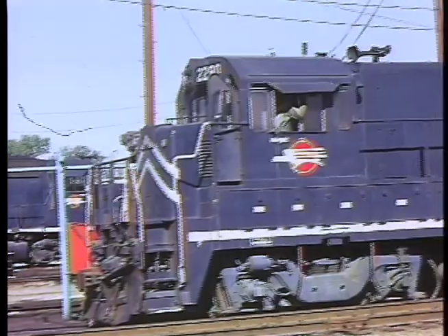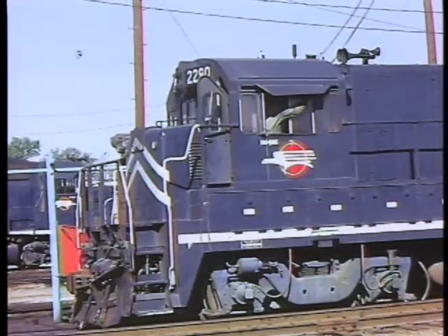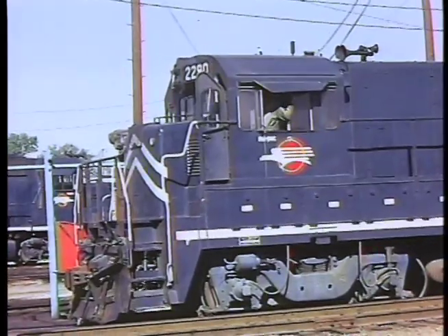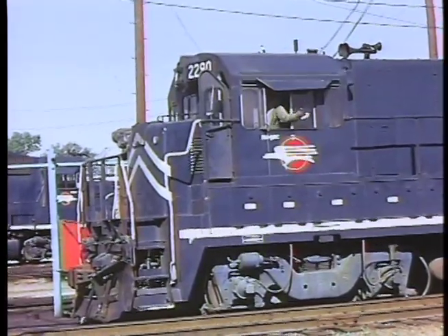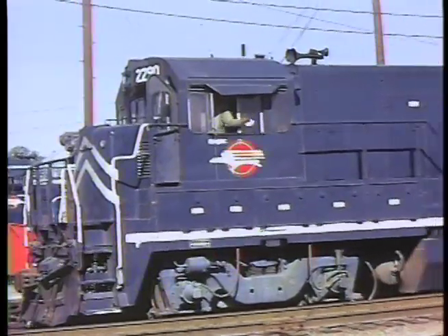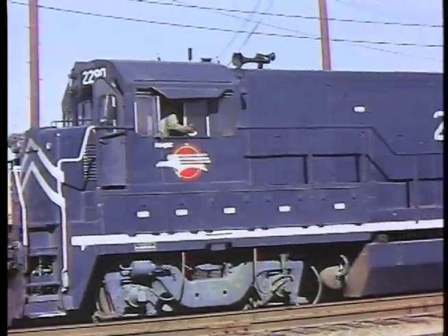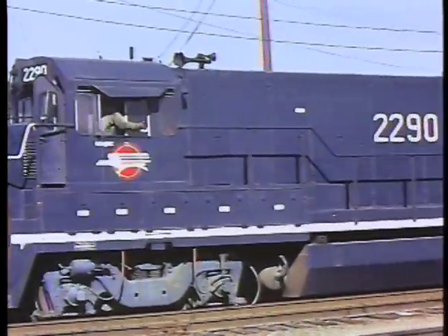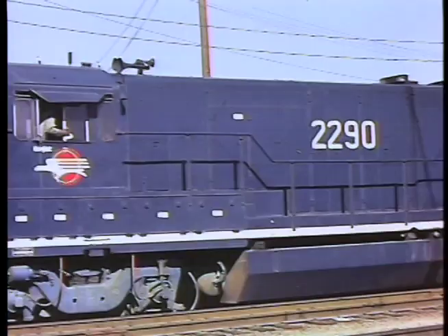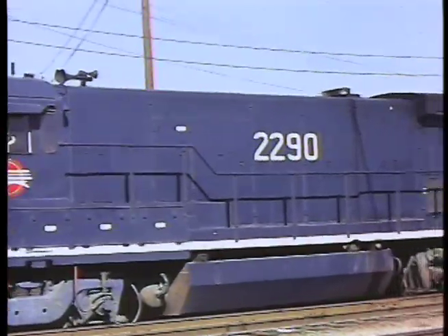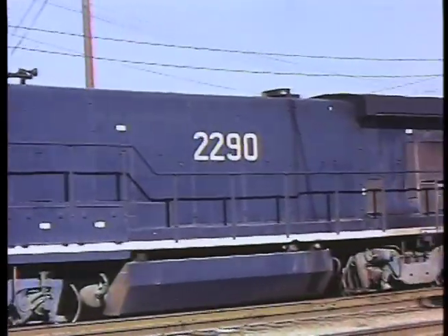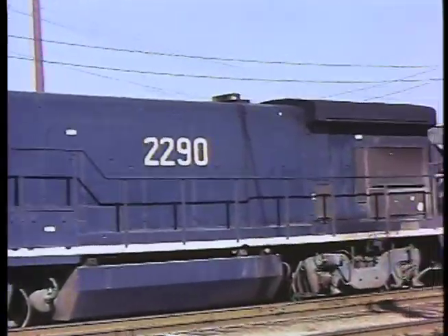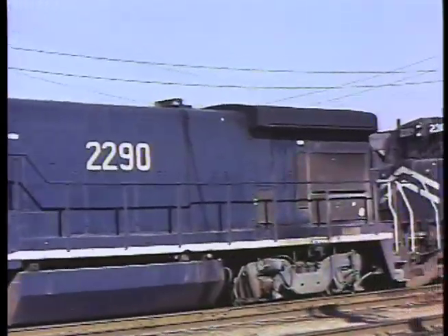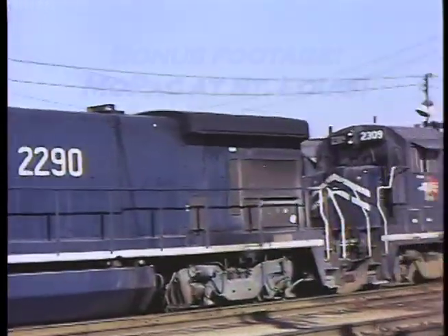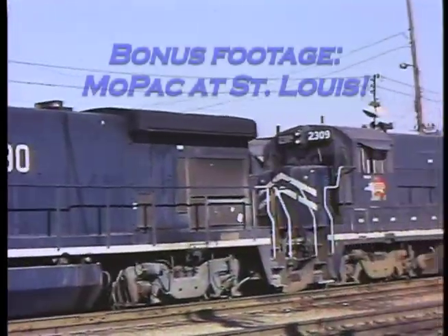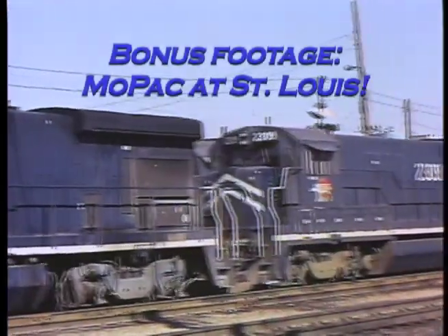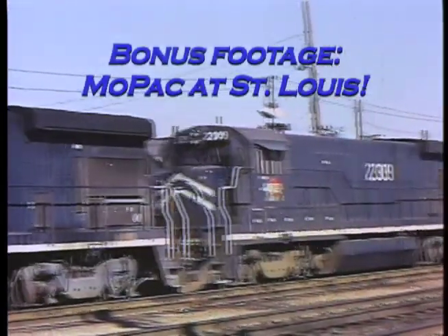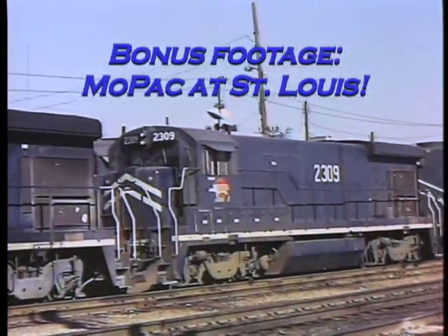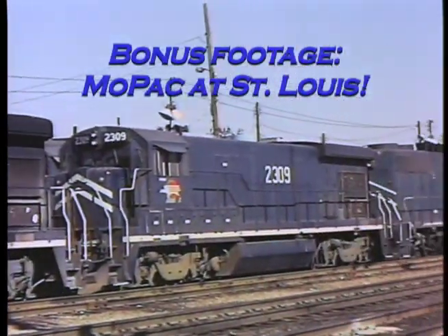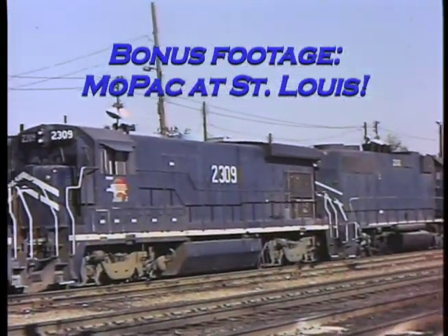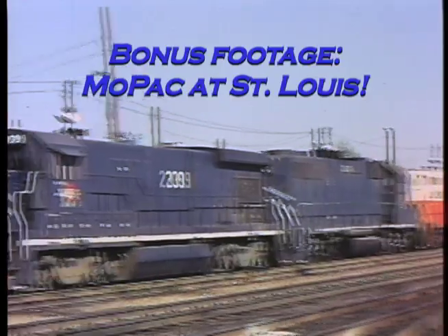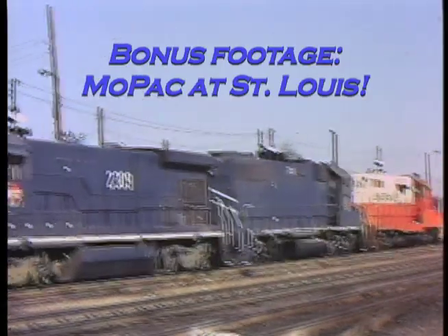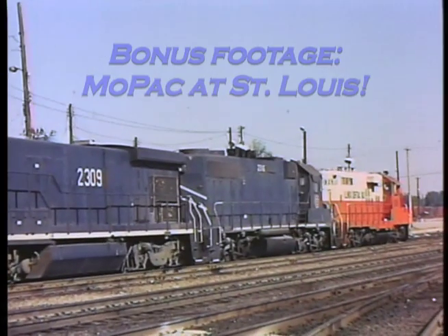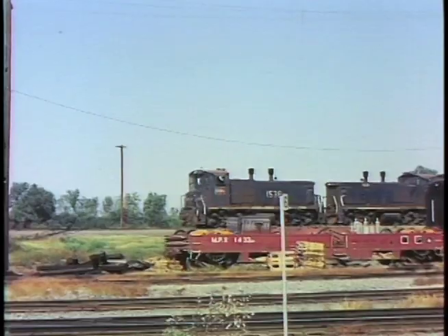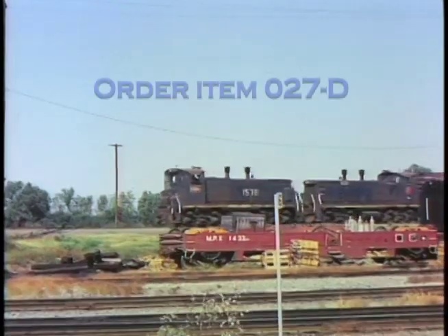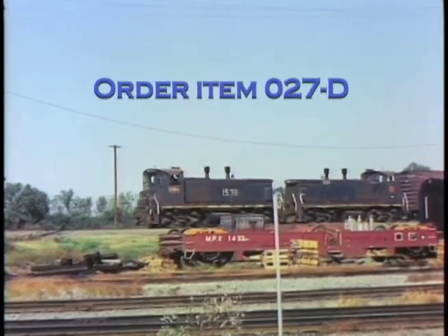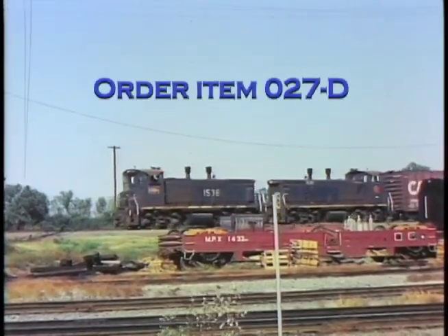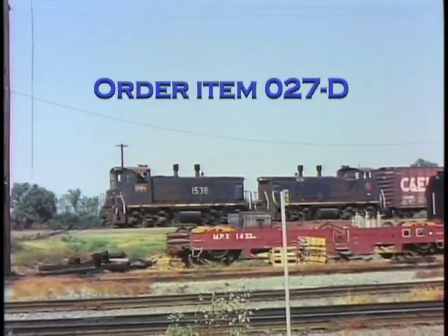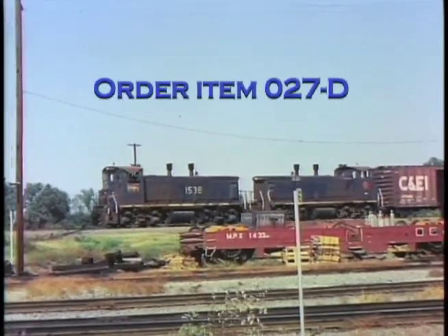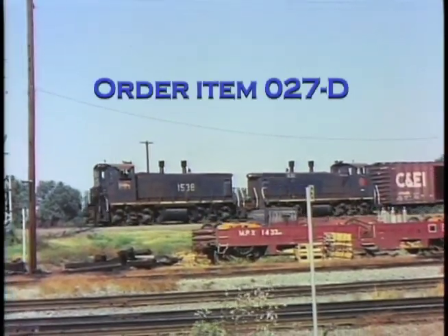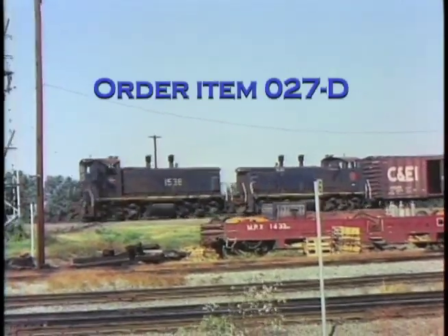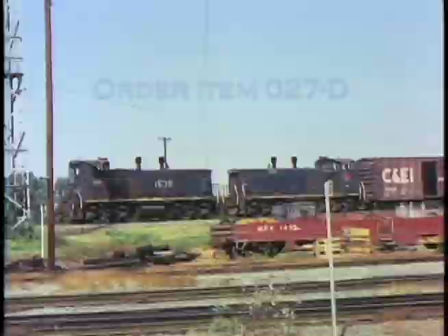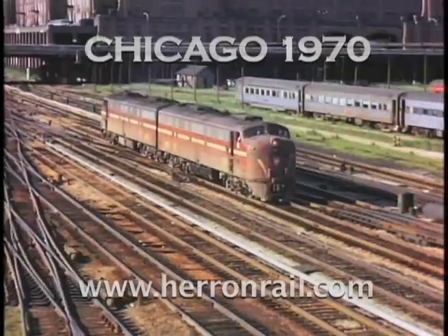Mr. Bullerman also captured scenes of the MOP in the St. Louis area. Located just south of East St. Louis, the hump yard at DuPoe, Illinois, was a good location, with the highway immediately next to the servicing tracks and within sight of the hump.